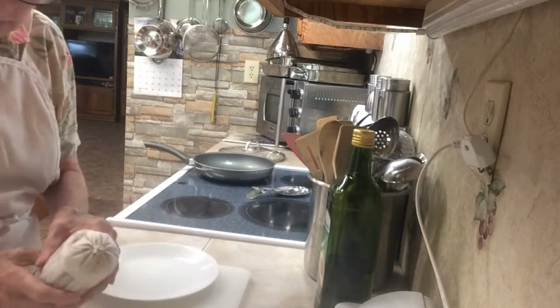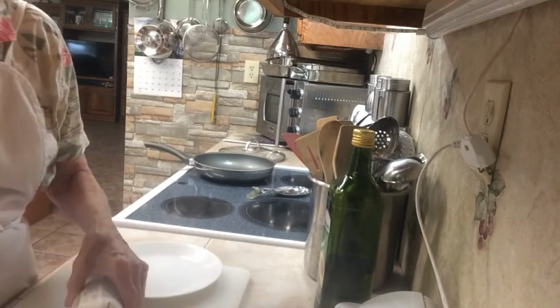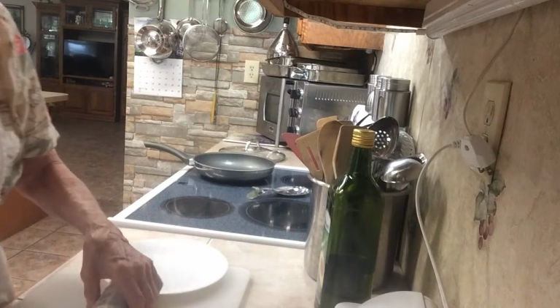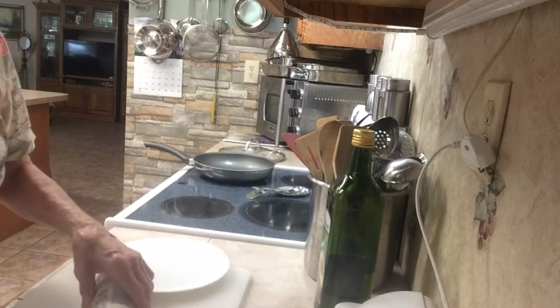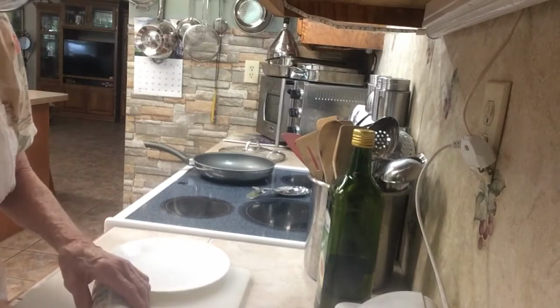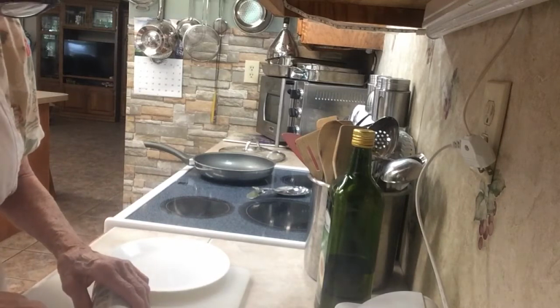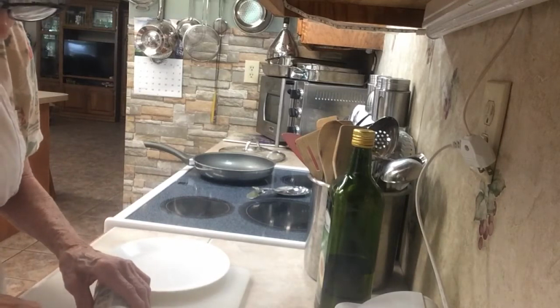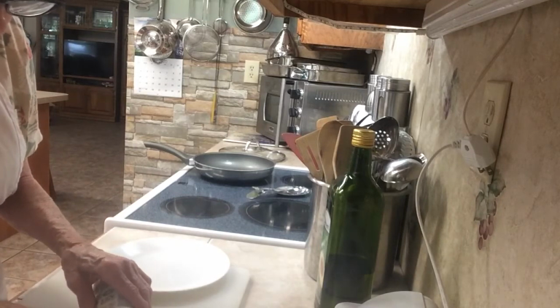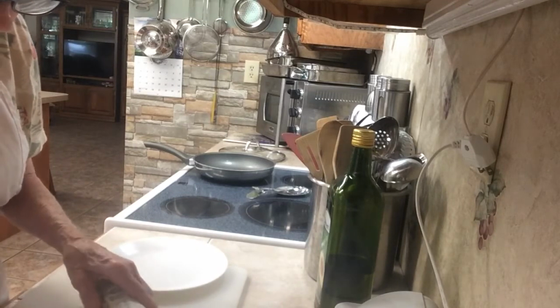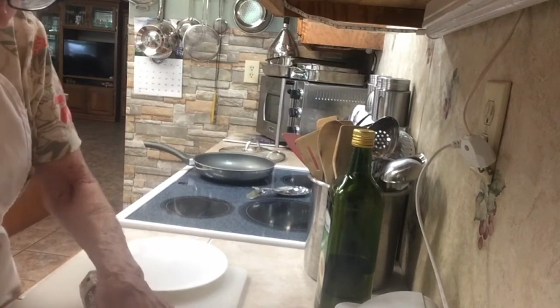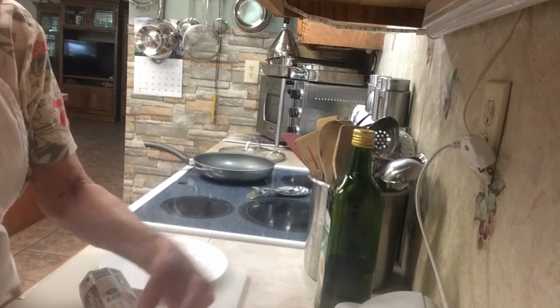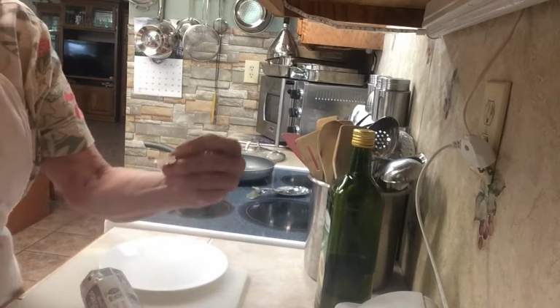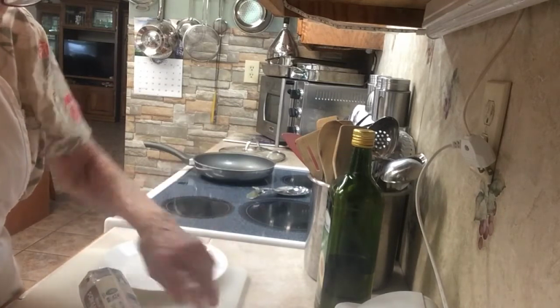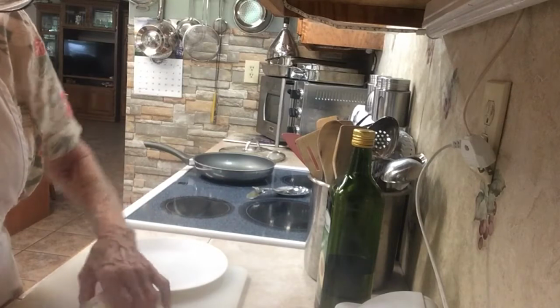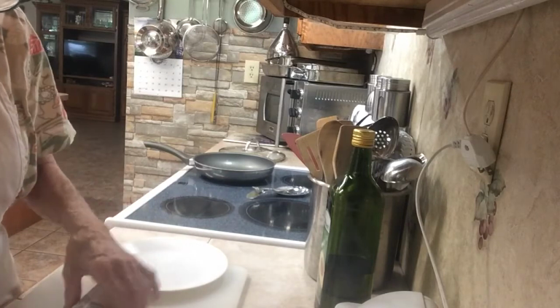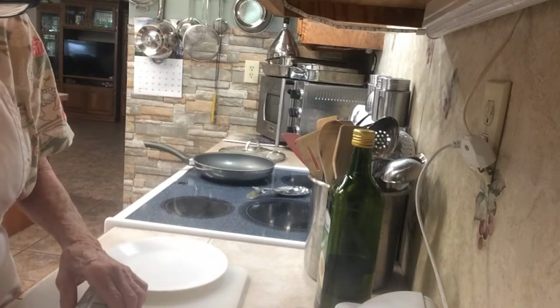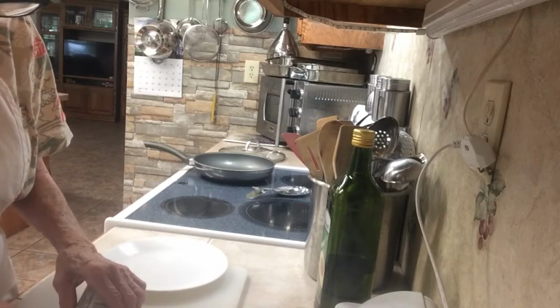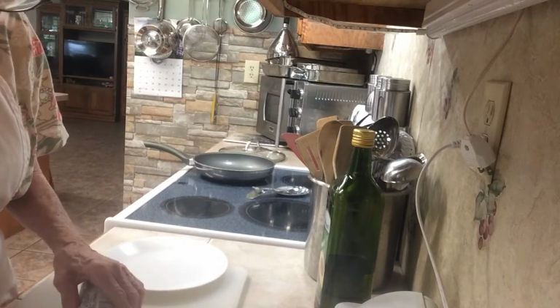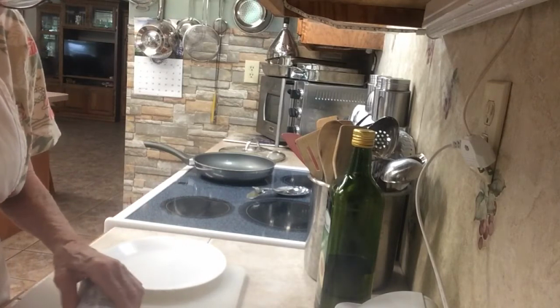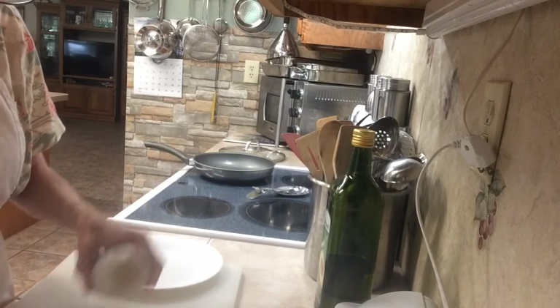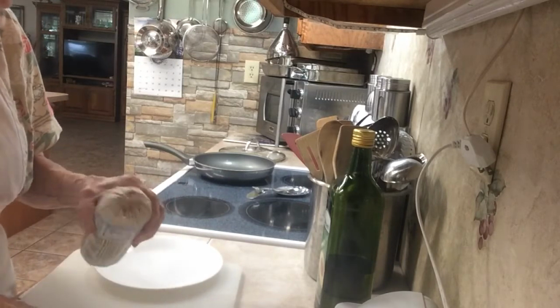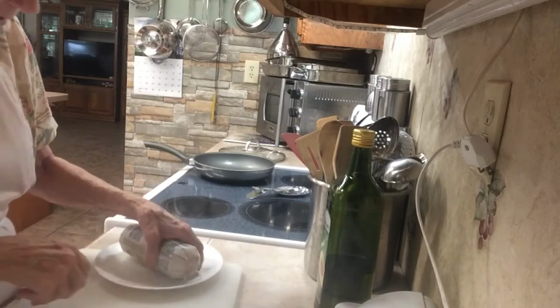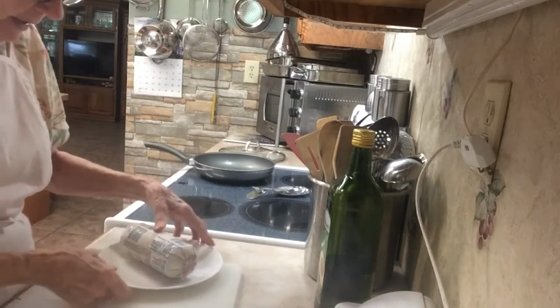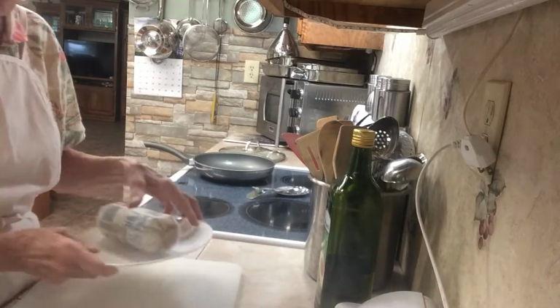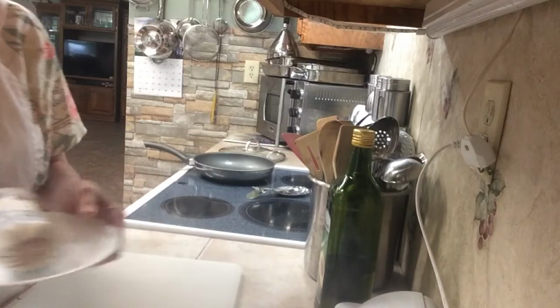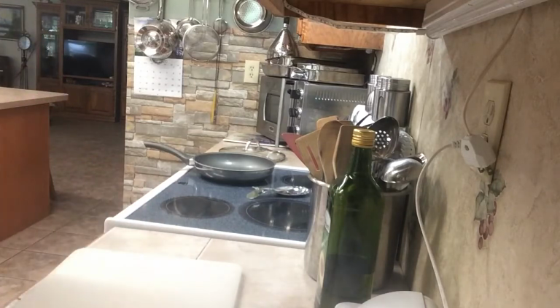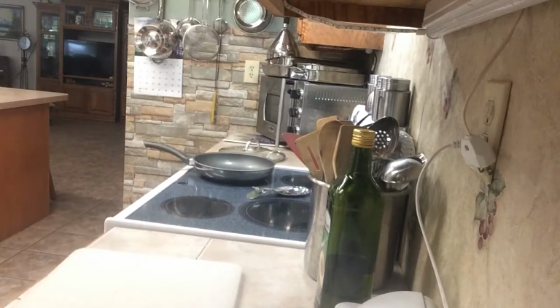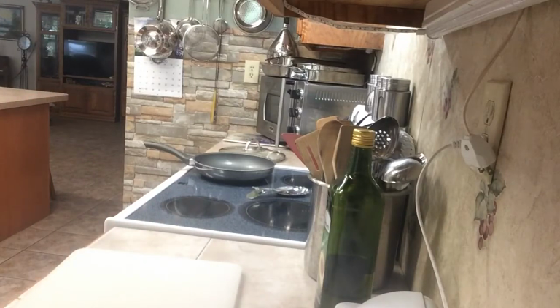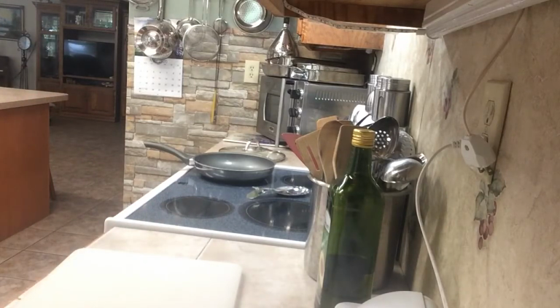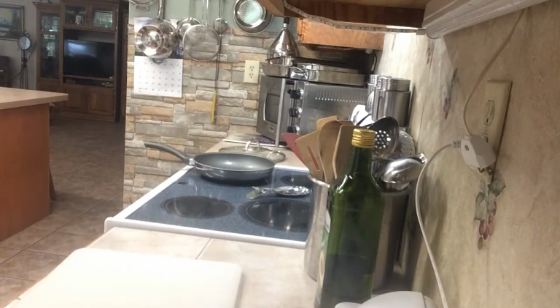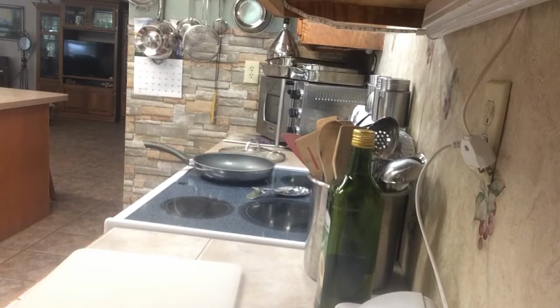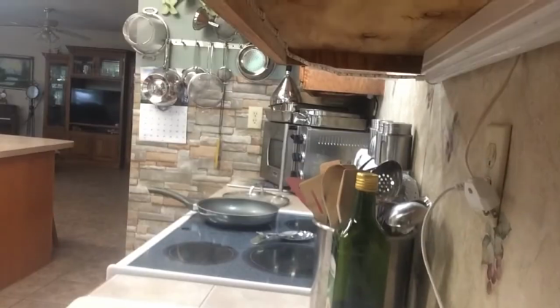I take it out of the freezer, take a knife, and cut these little metal things that are holding it together off. You don't want them on there.